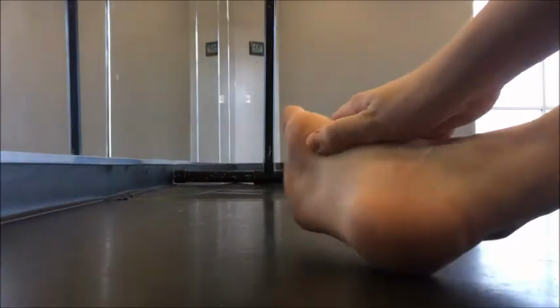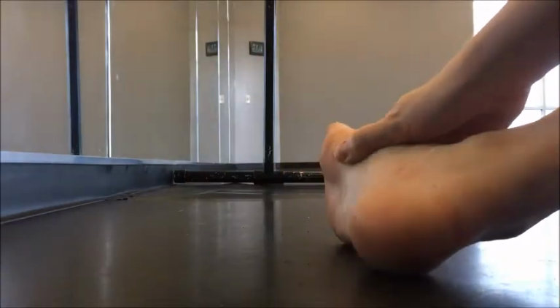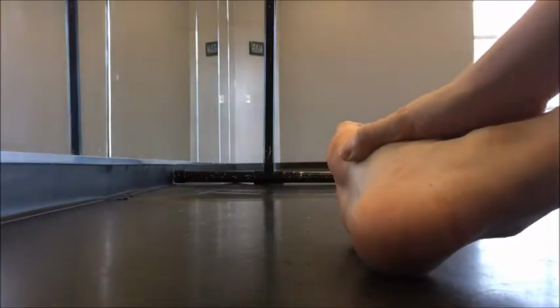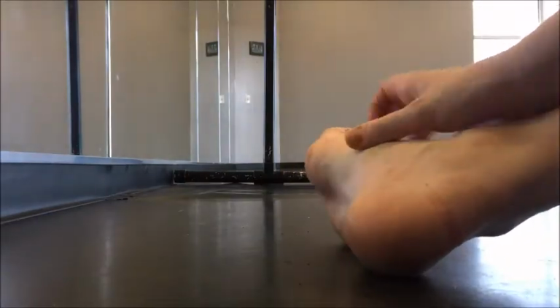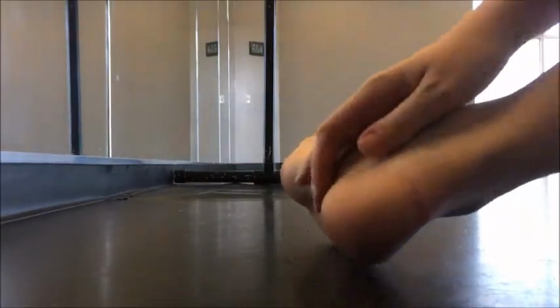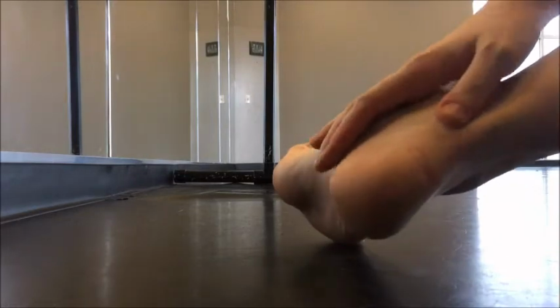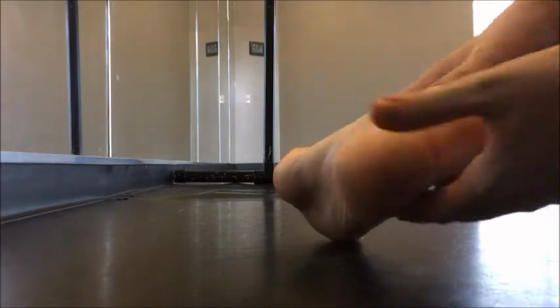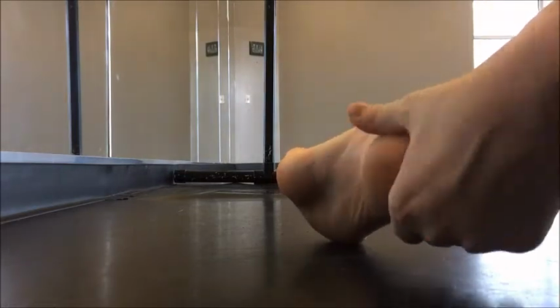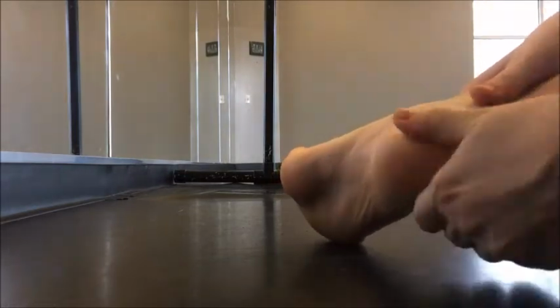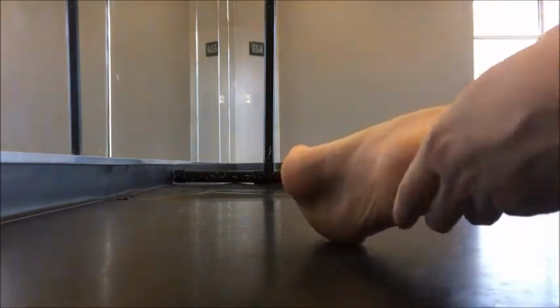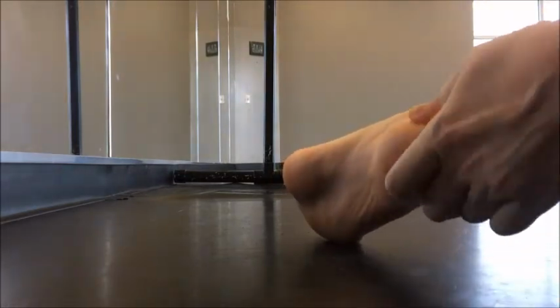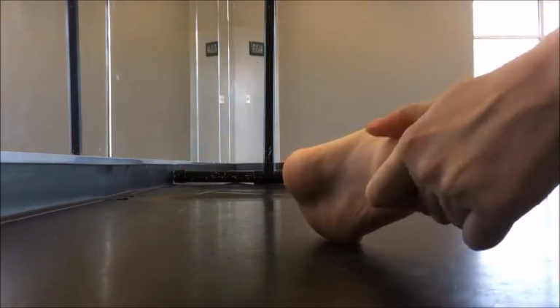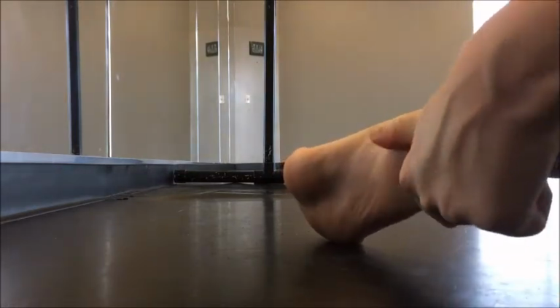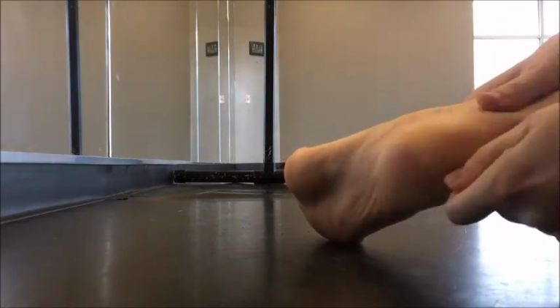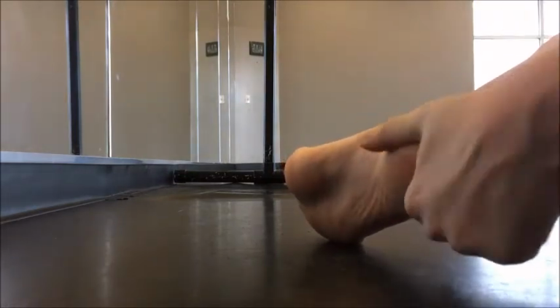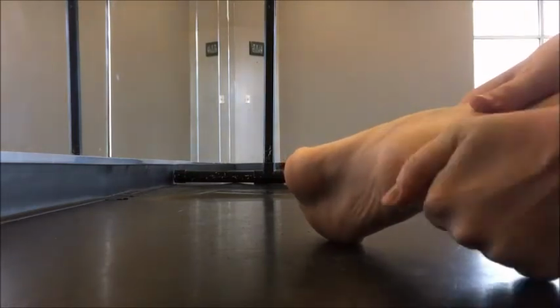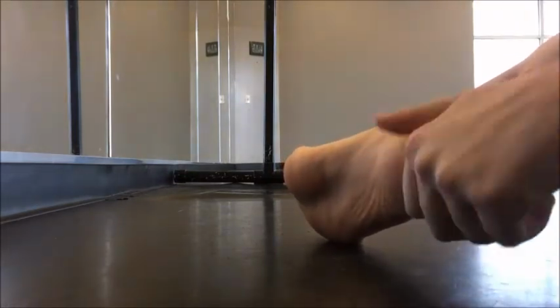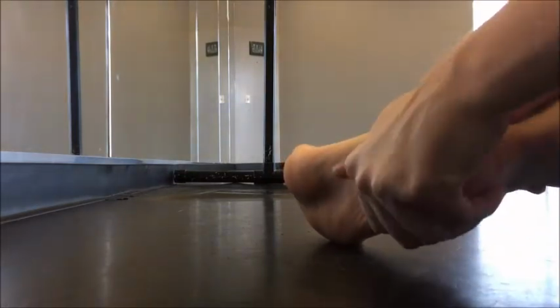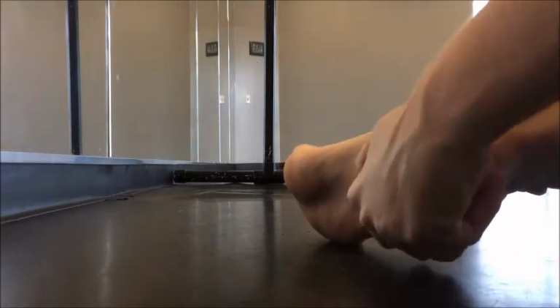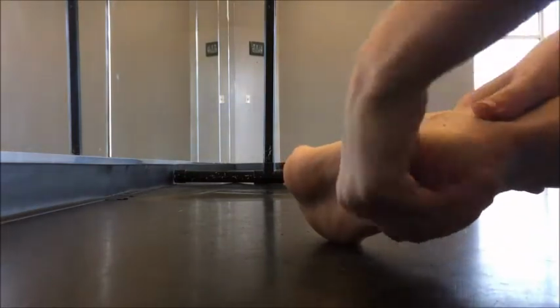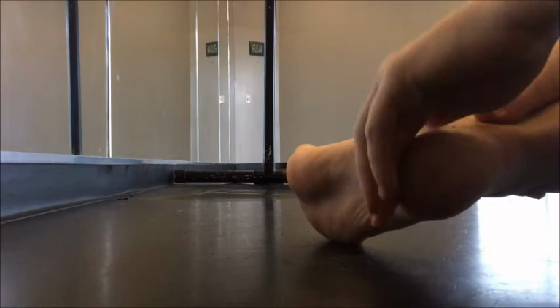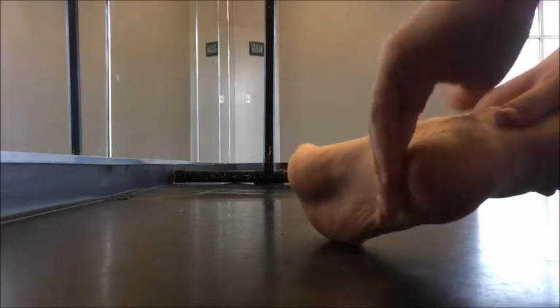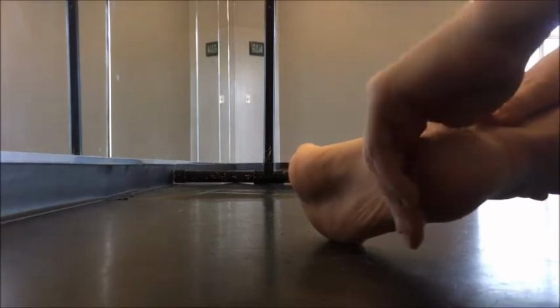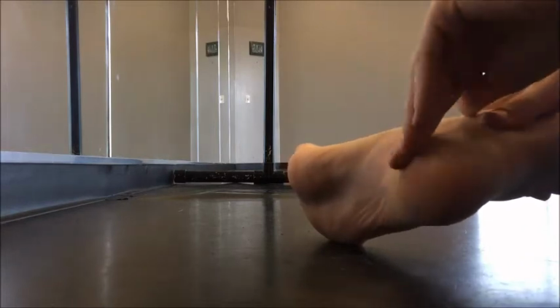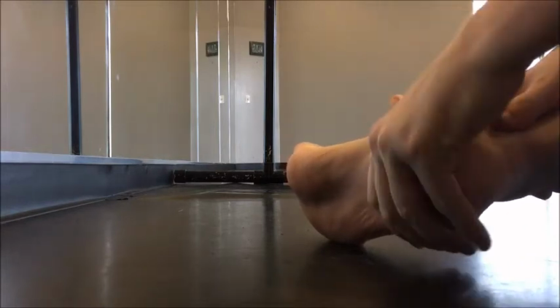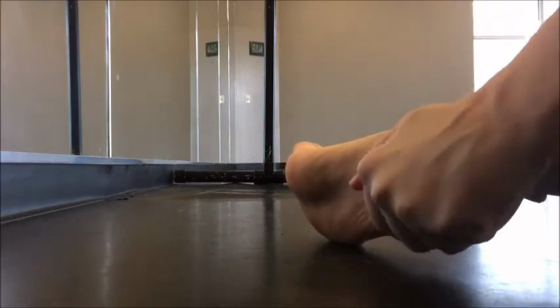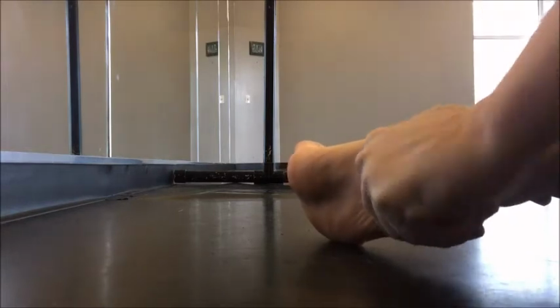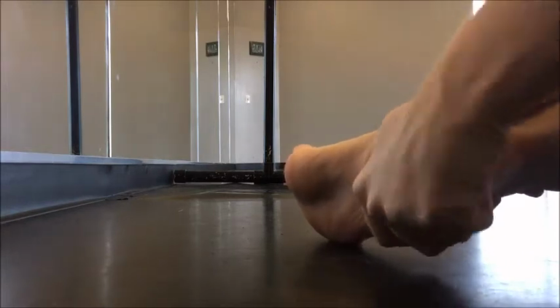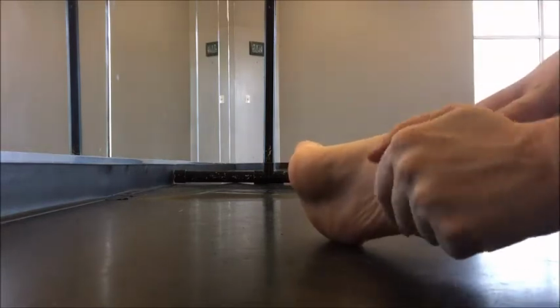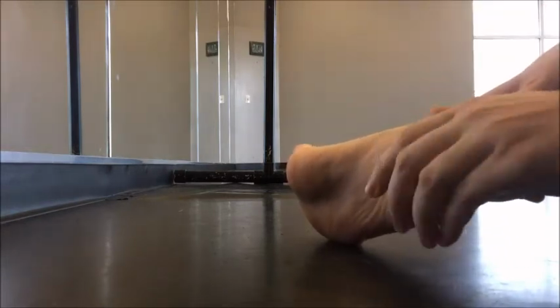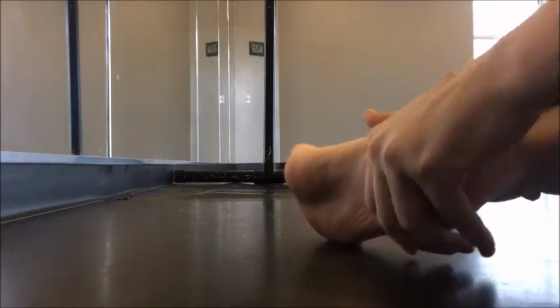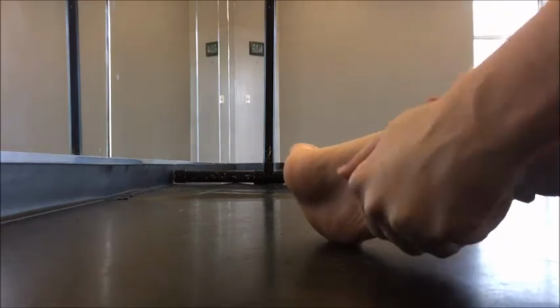For massaging your heel, I like to literally just squeeze around the outside and then you can kind of rub underneath as well. That's going to feel really good if you have any heel pain.